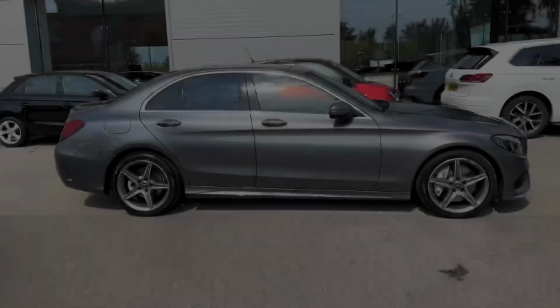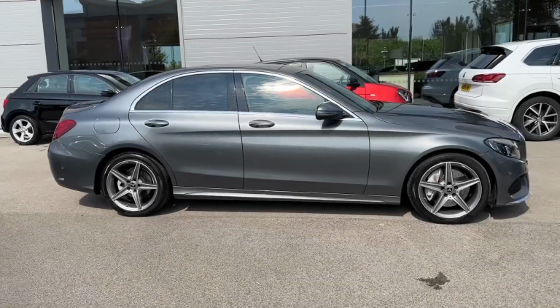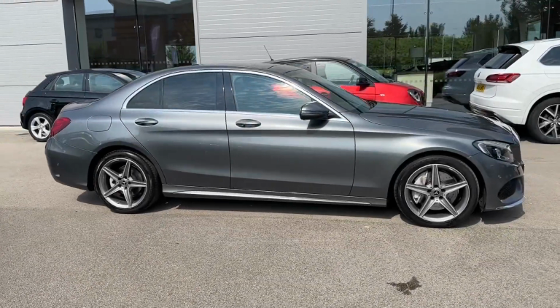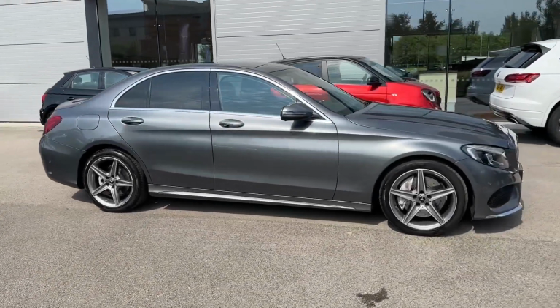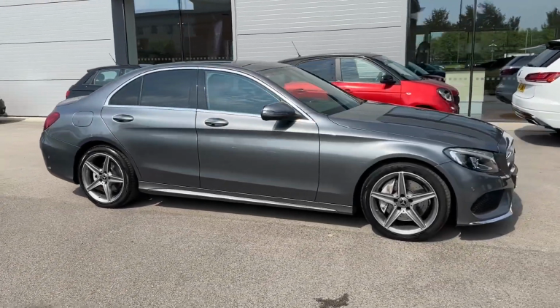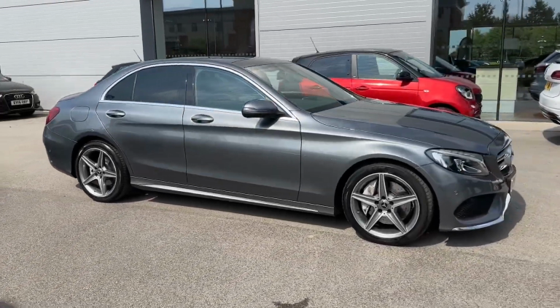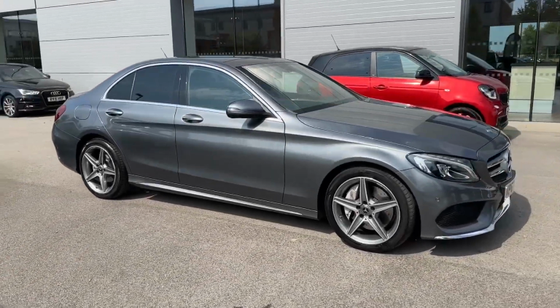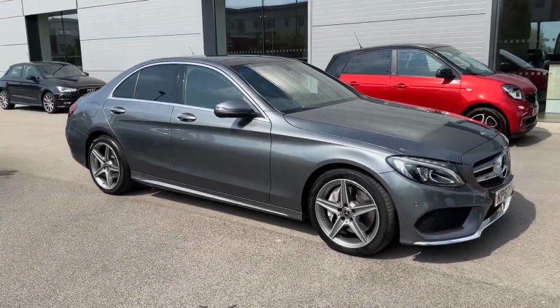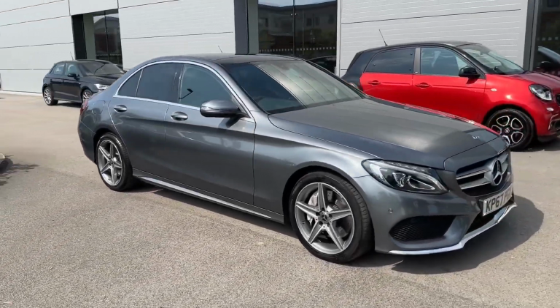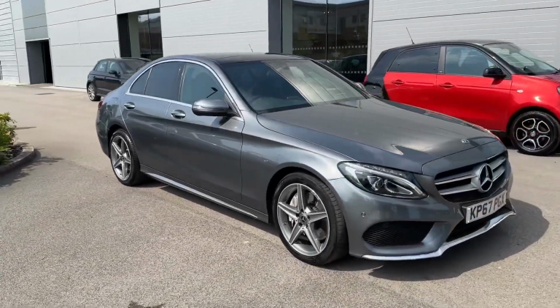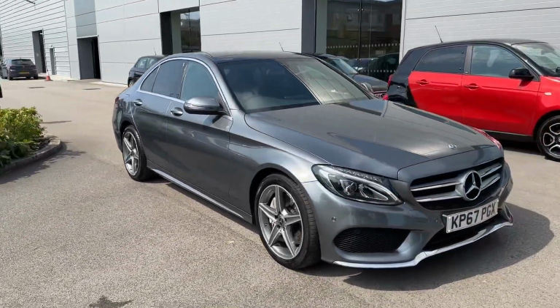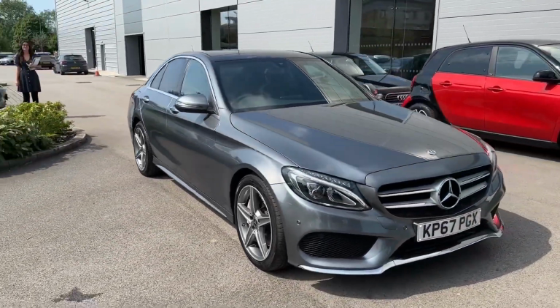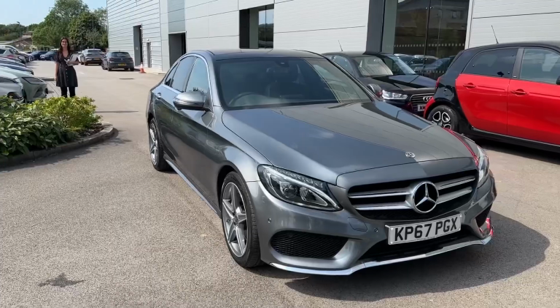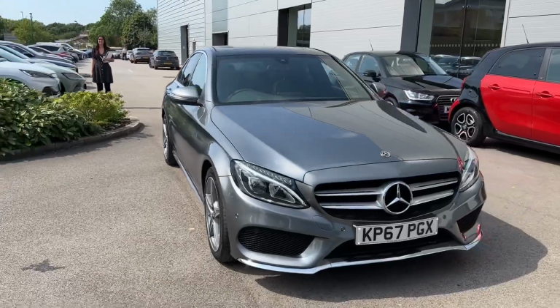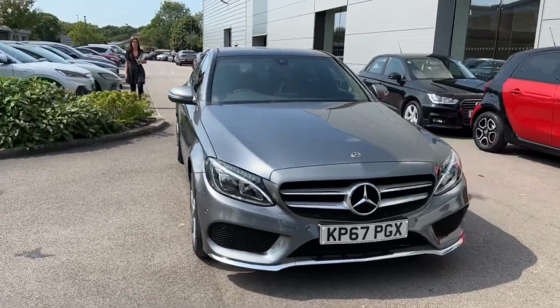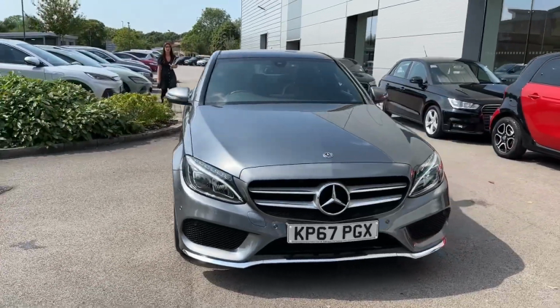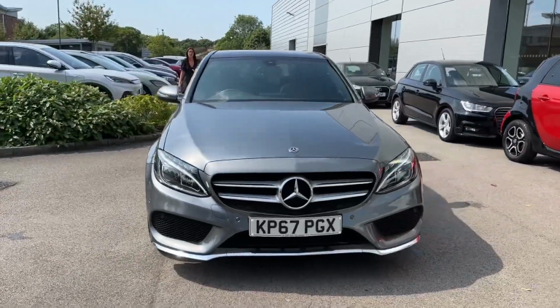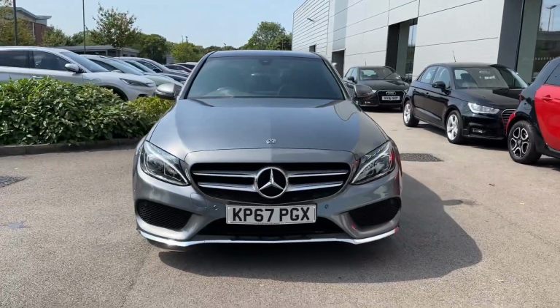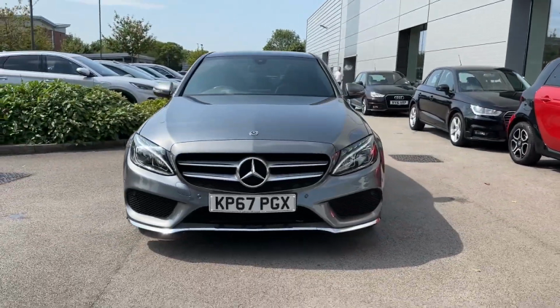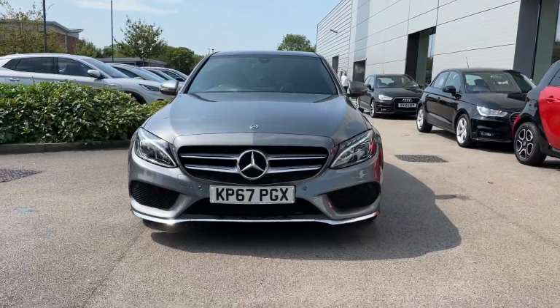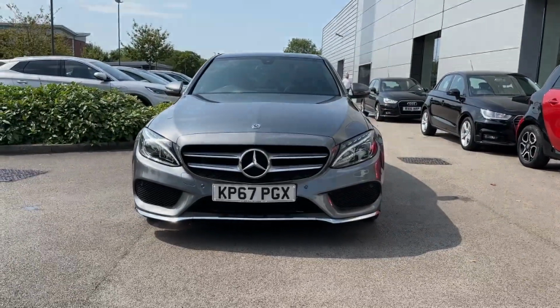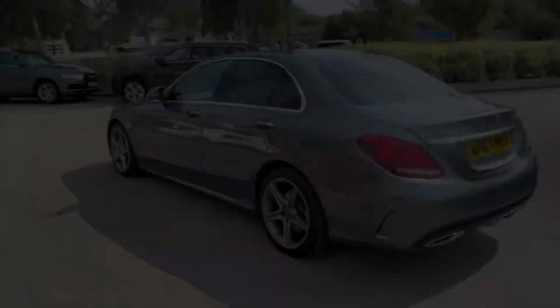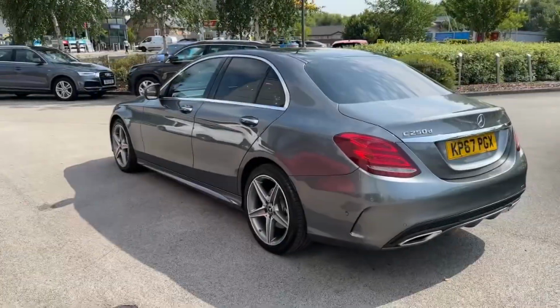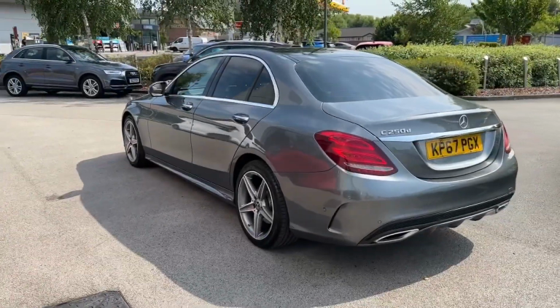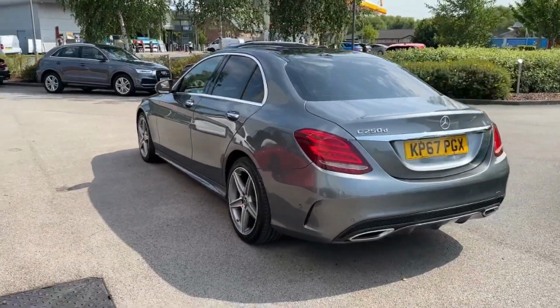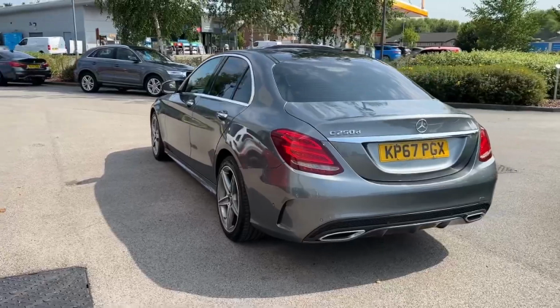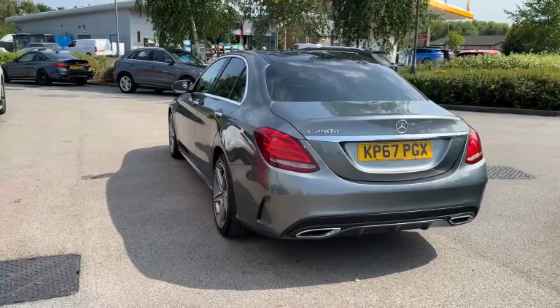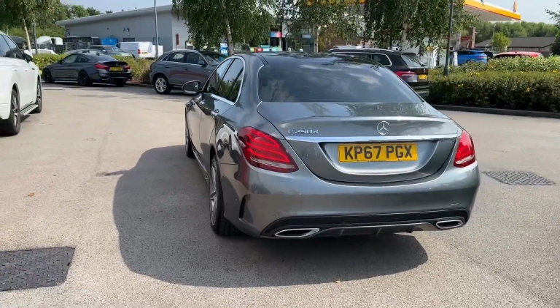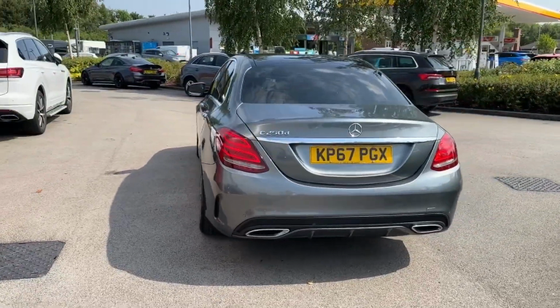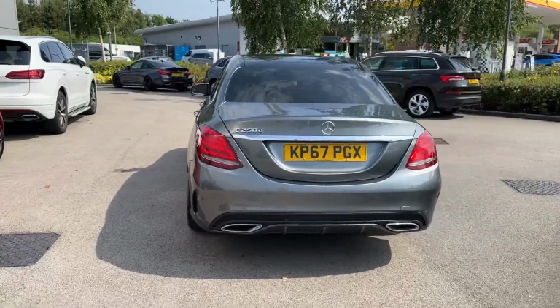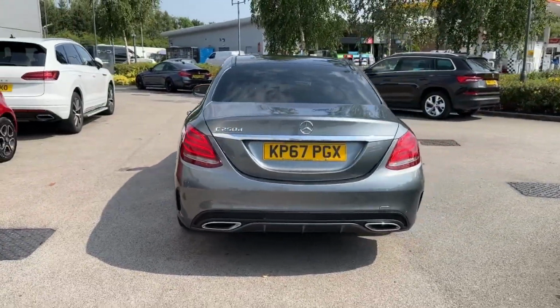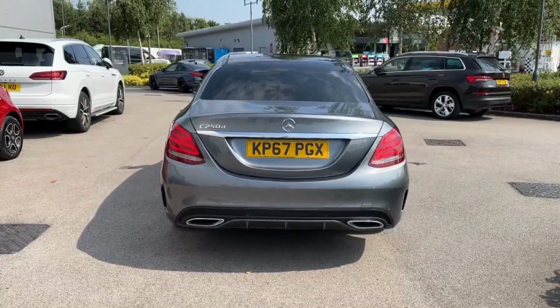Hello and welcome. Greg here from MotorMatchCrew, once again sharing with you our newest stock. Today is the turn of this large and executive Mercedes-Benz C-Class, available here in C250D AMG-Line Premium version, with the exterior painted in a lovely grey metallic colour.